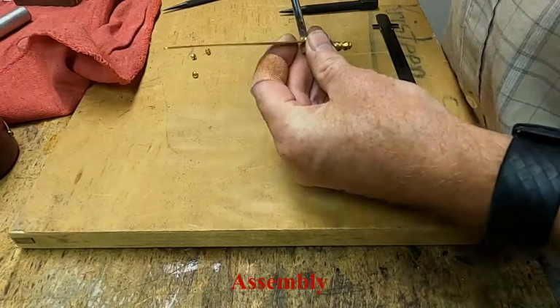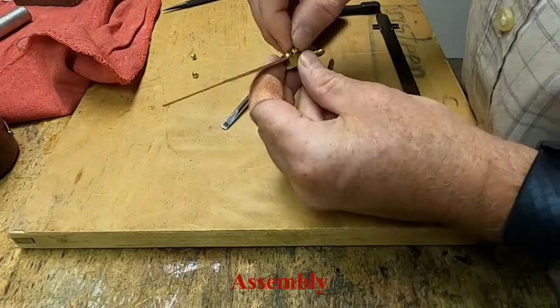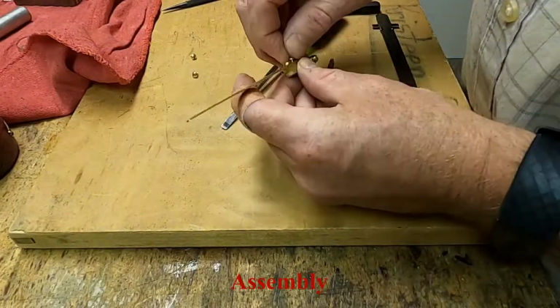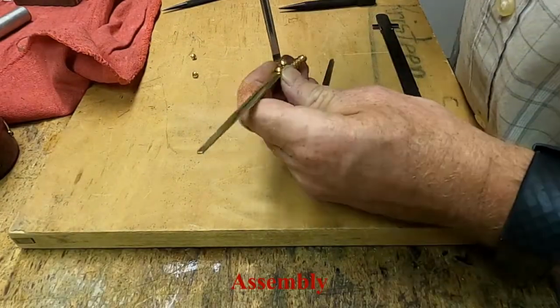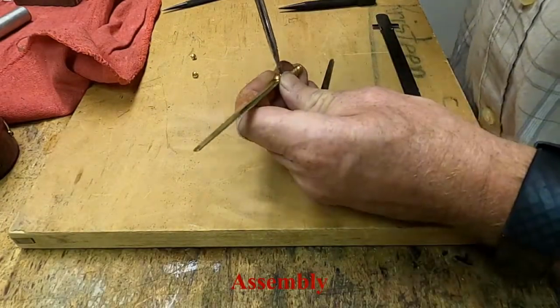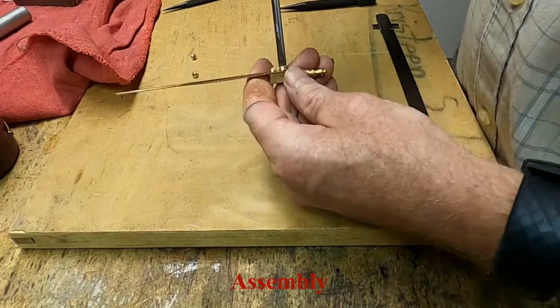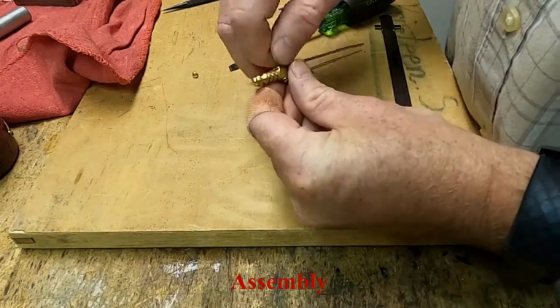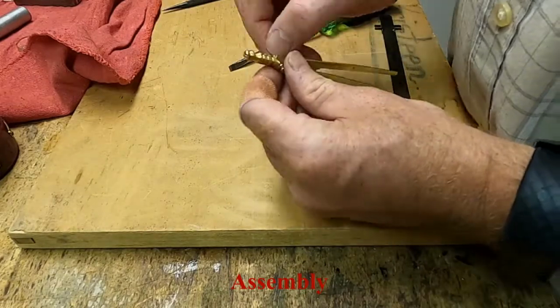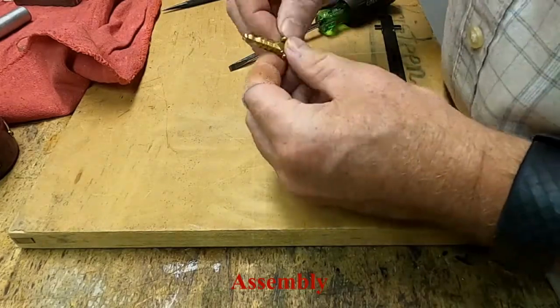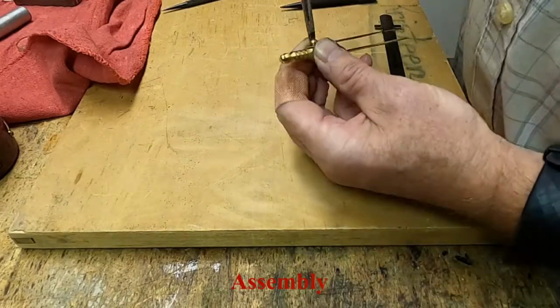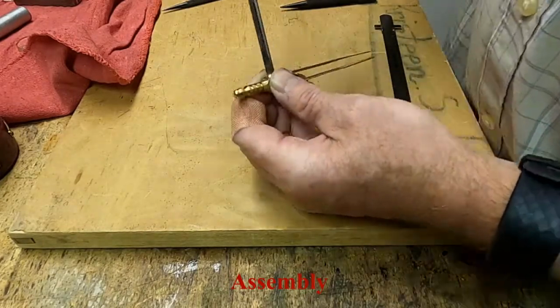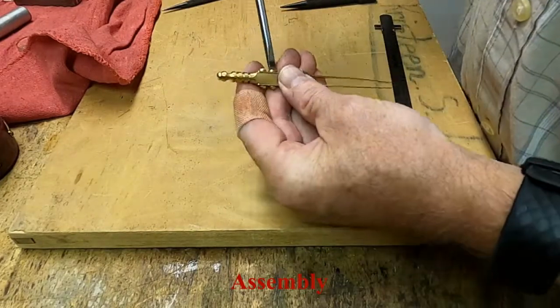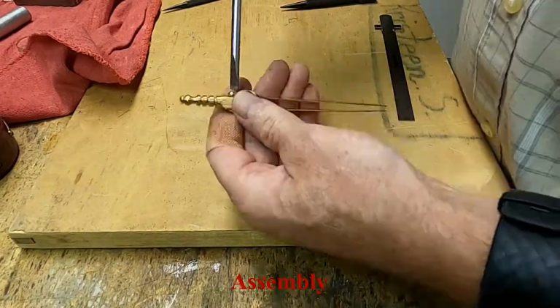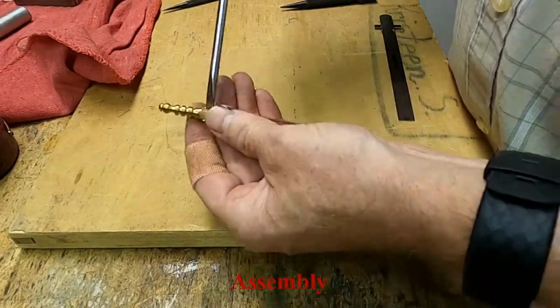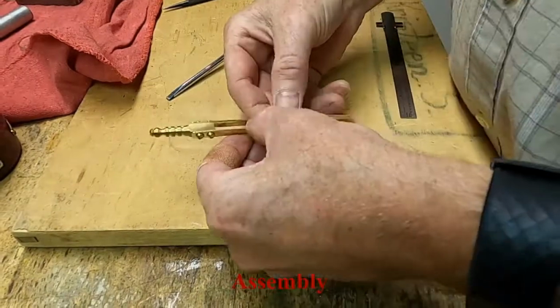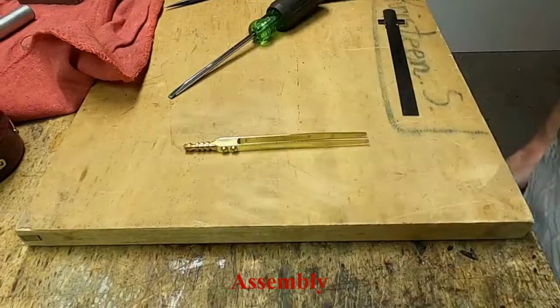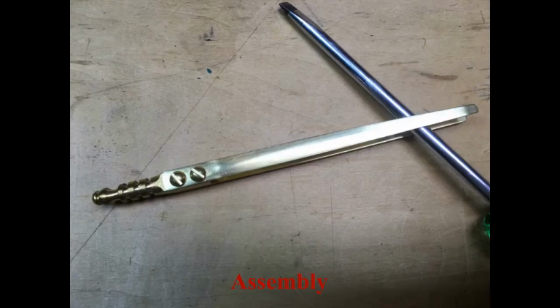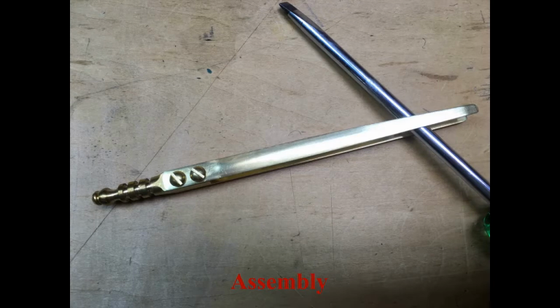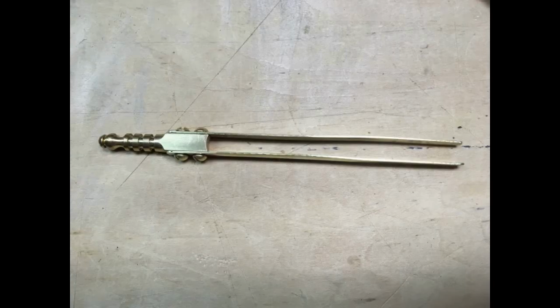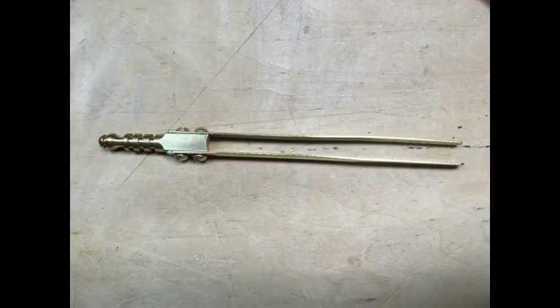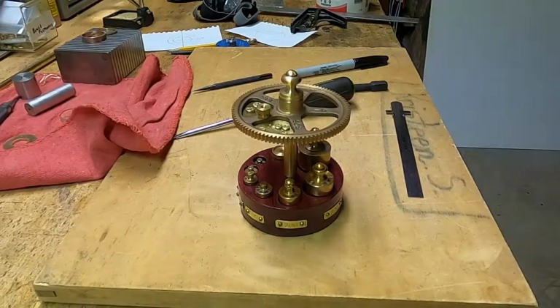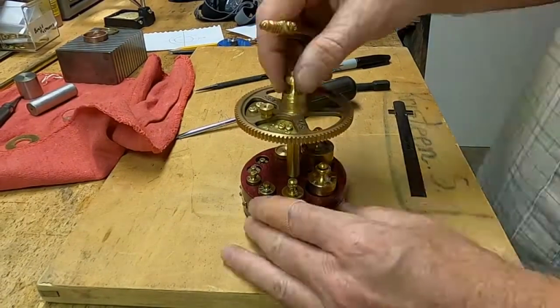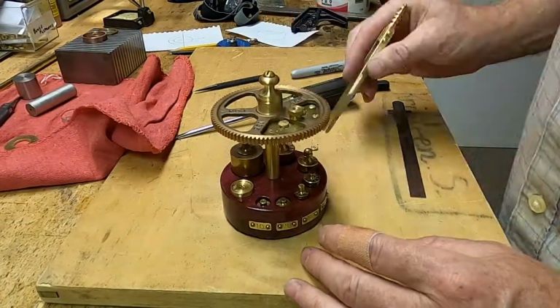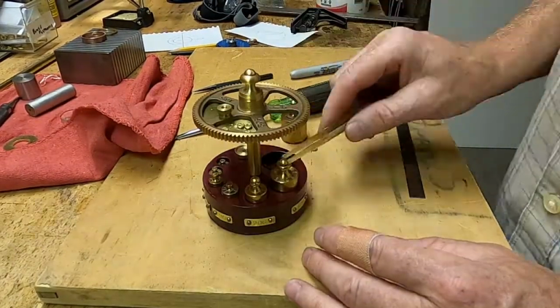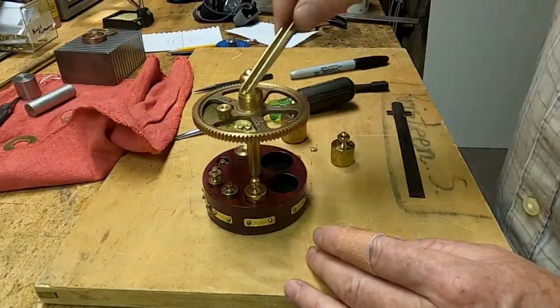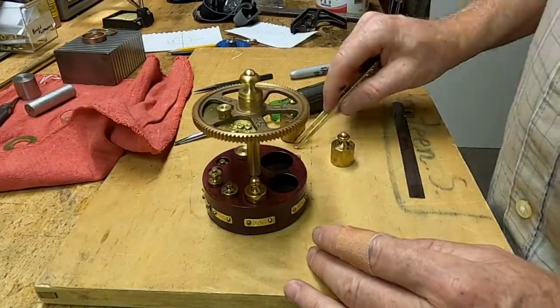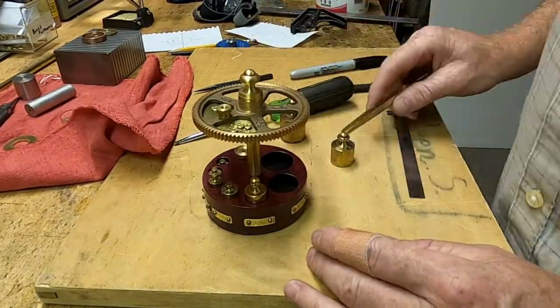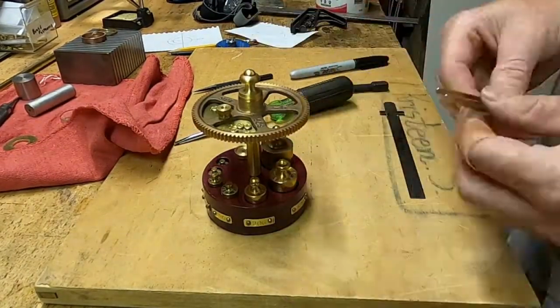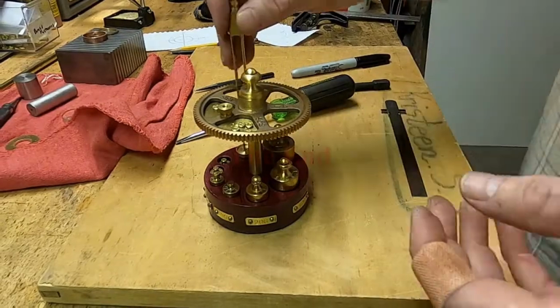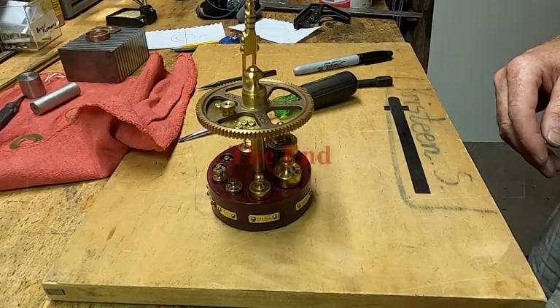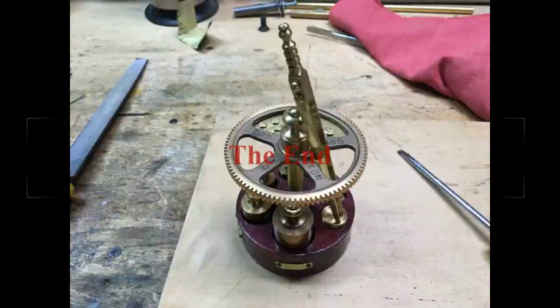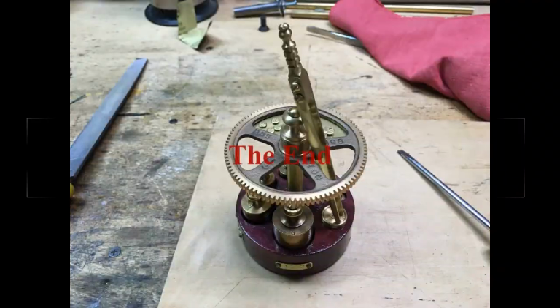The tongs are attached to the tweezer head using four No. 4-40 brass screws. And the matching brass tweezer for the Steampunk analytical balance is complete.